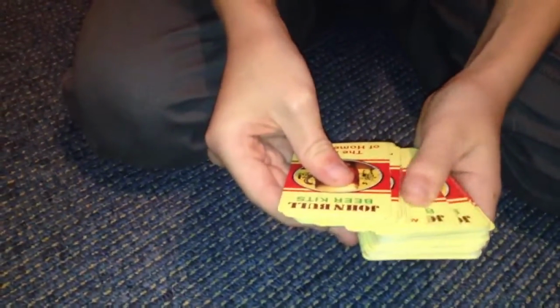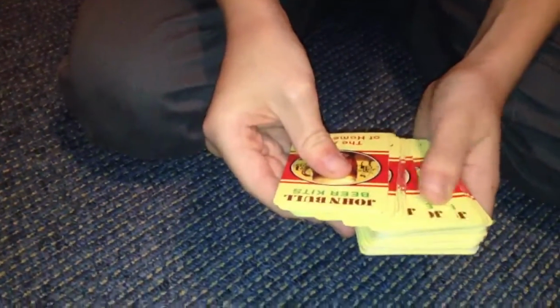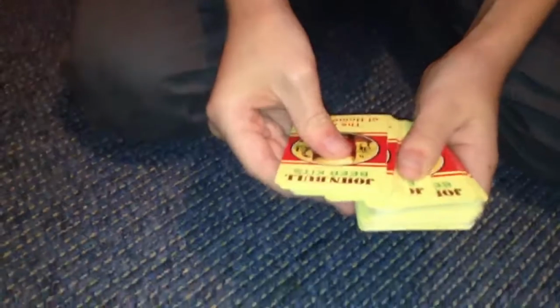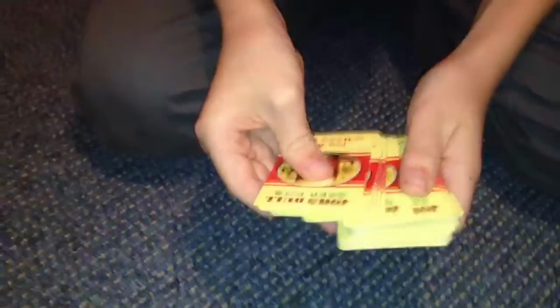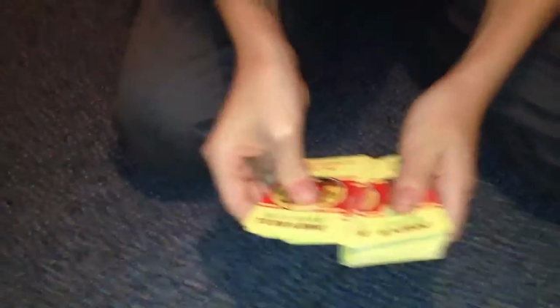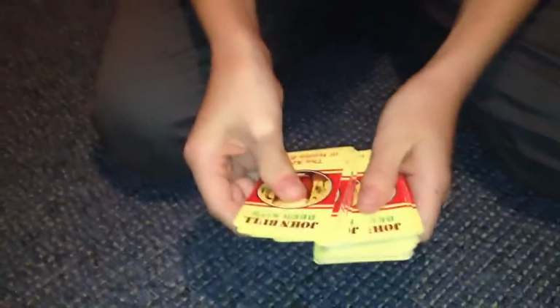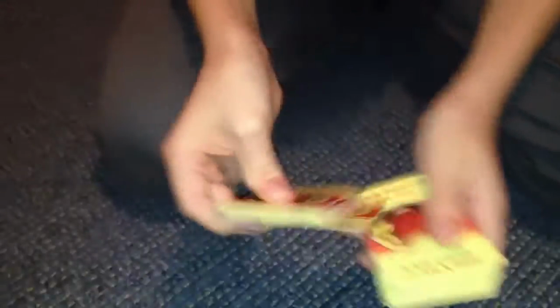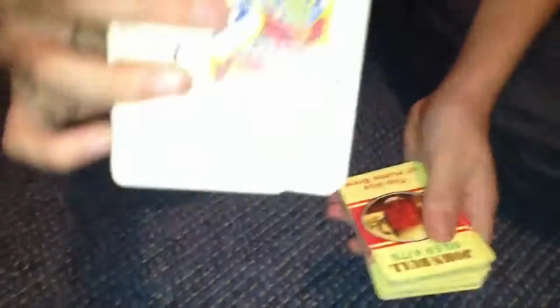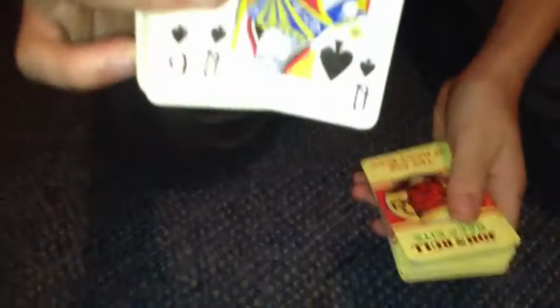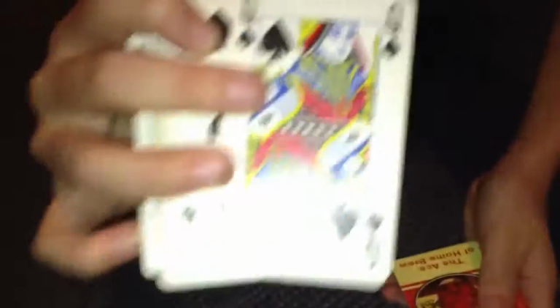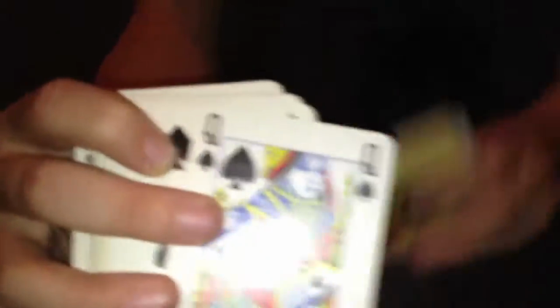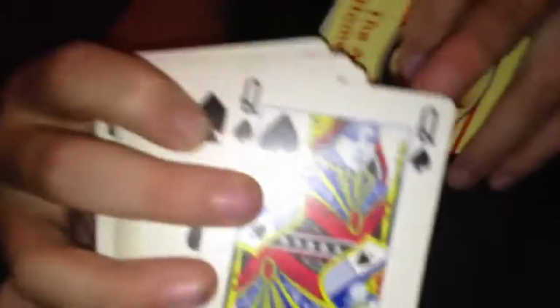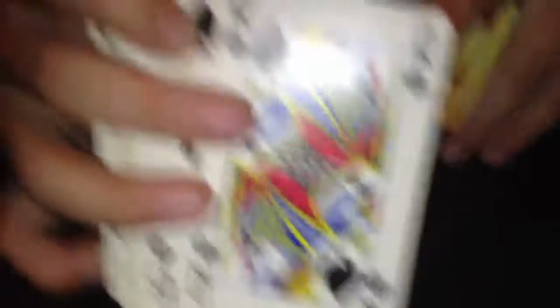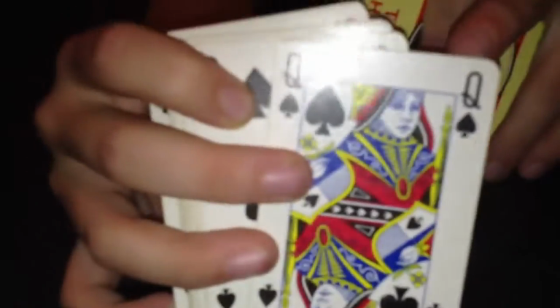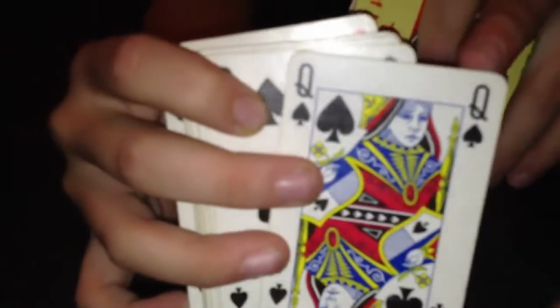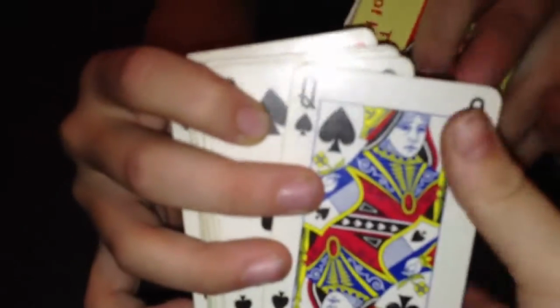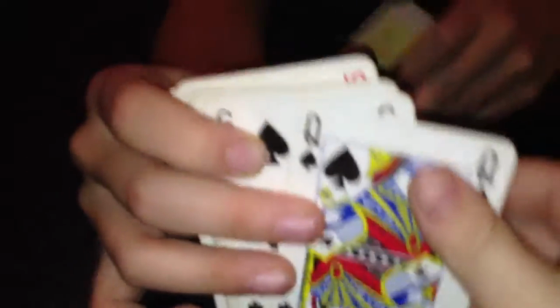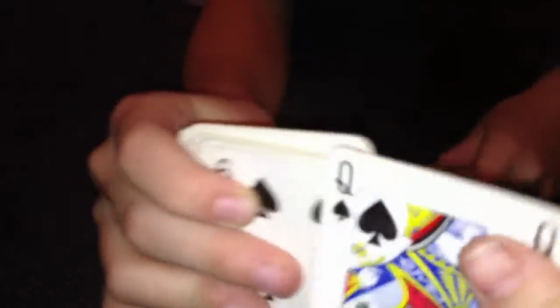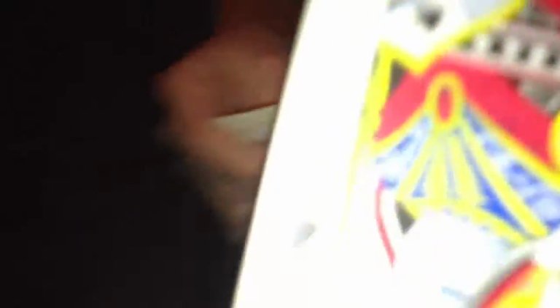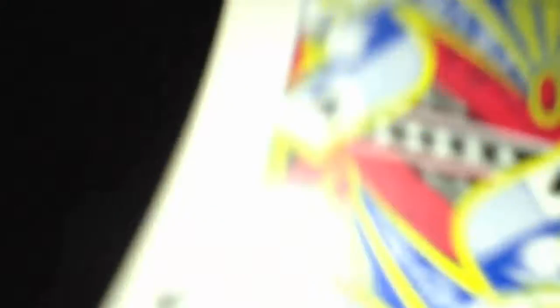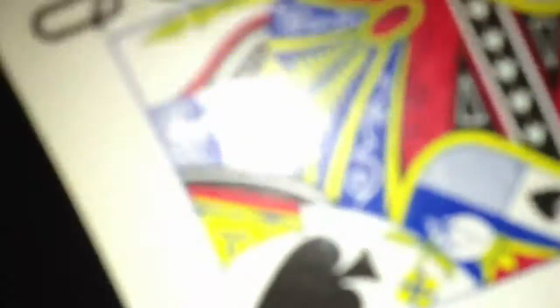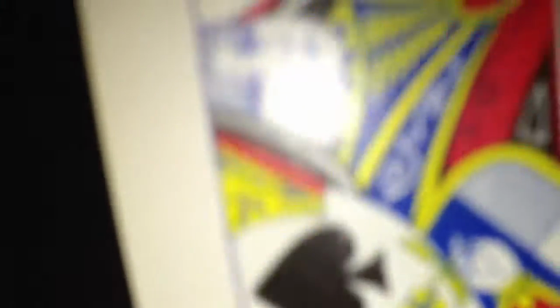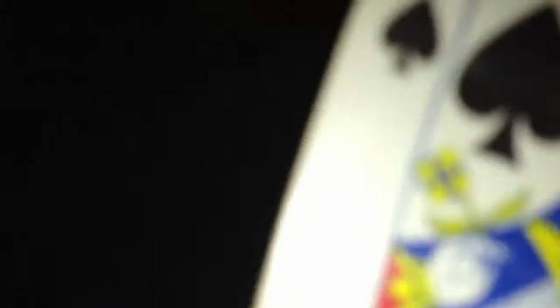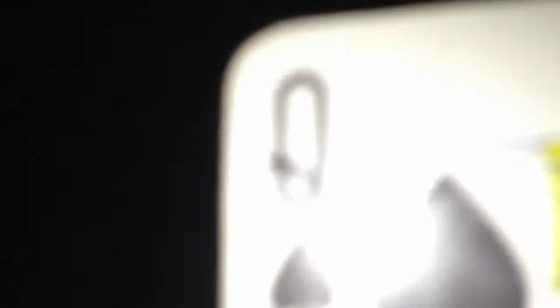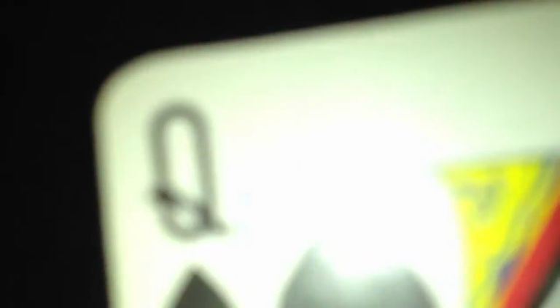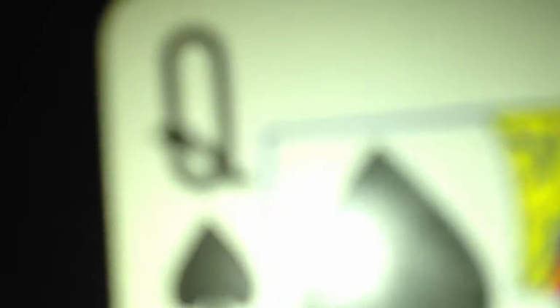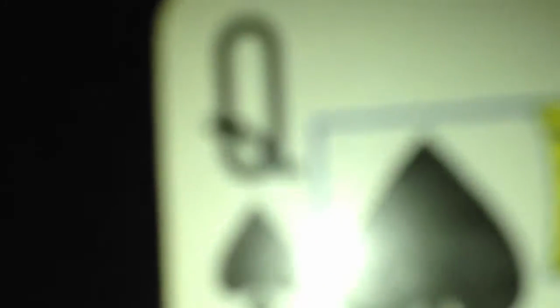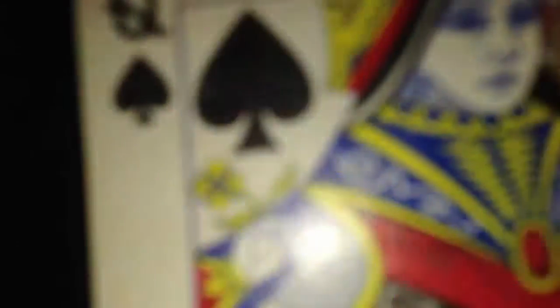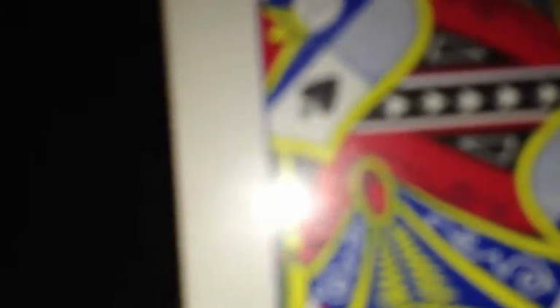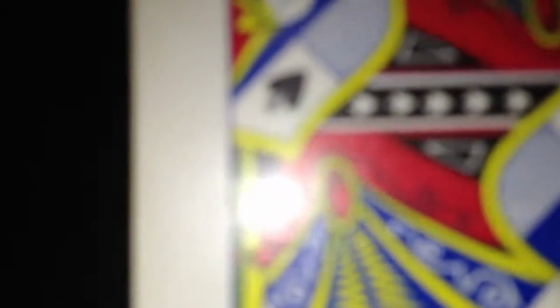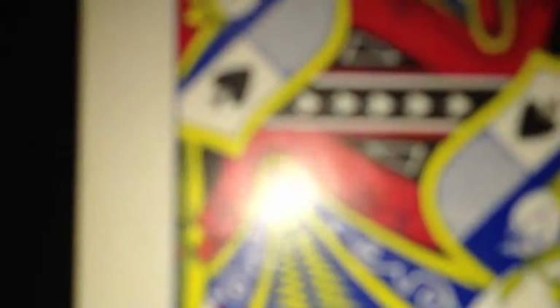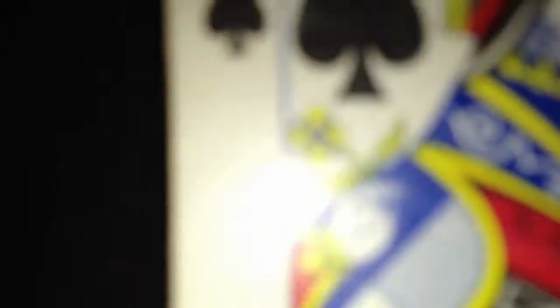Stop. There. So that's your card. Show the camera. This one. See that? Okay, pass it back.